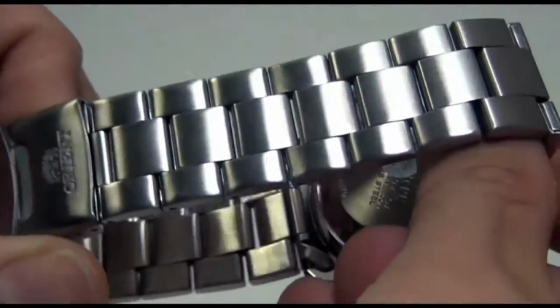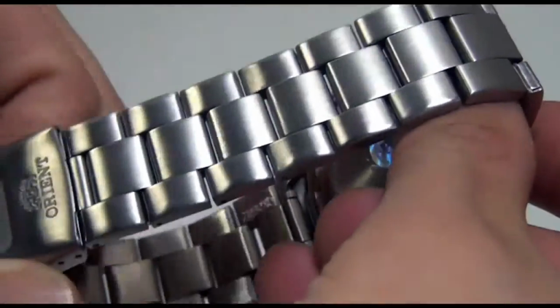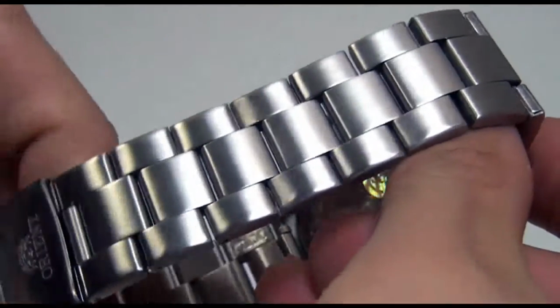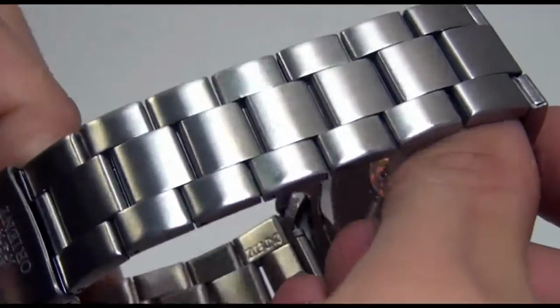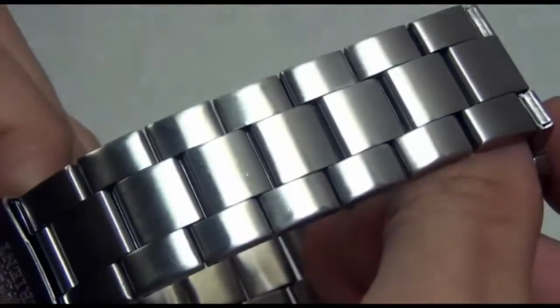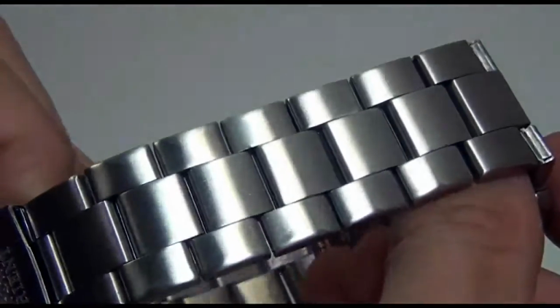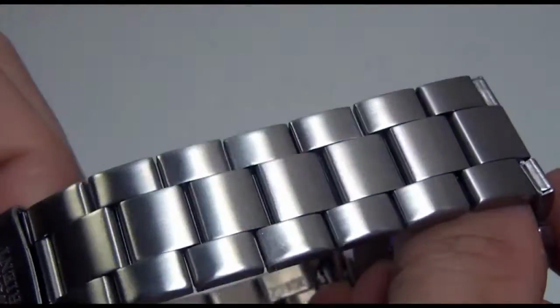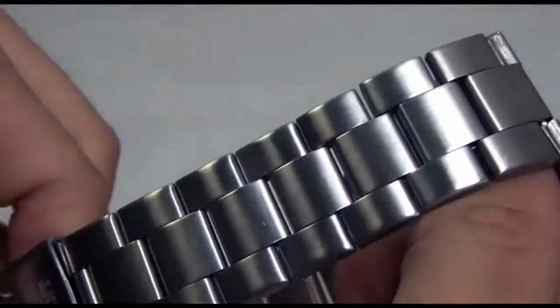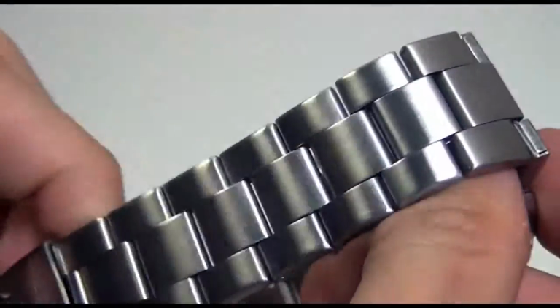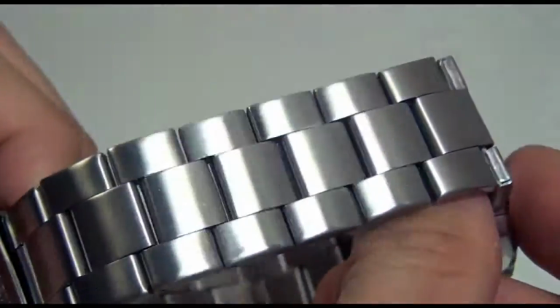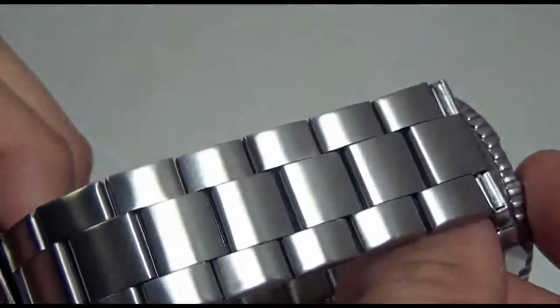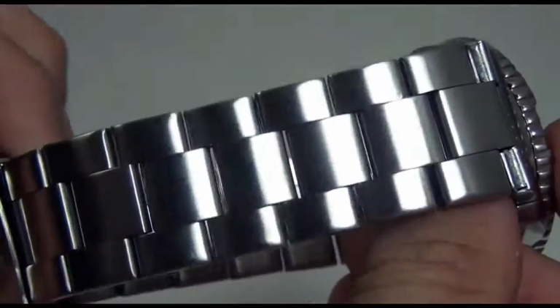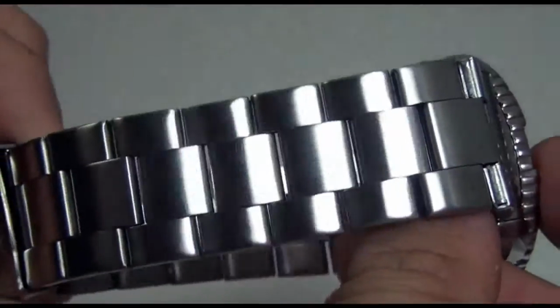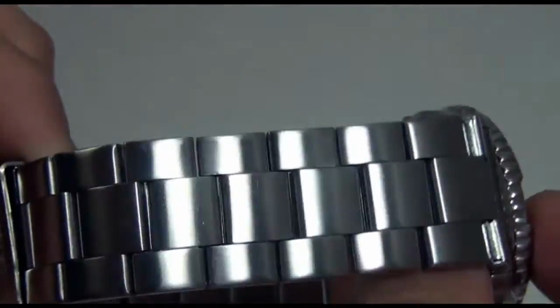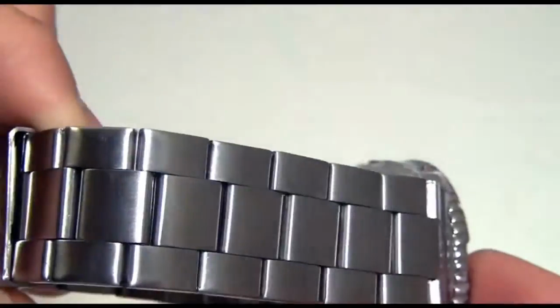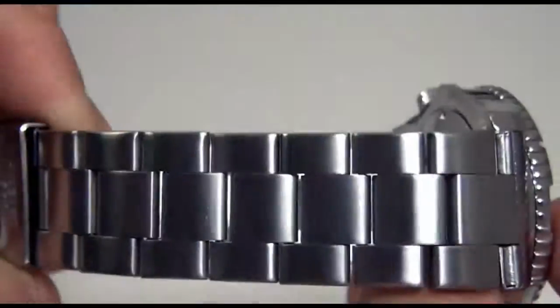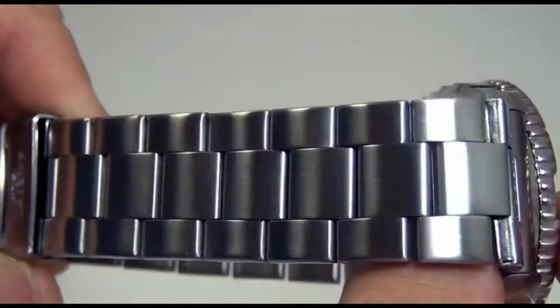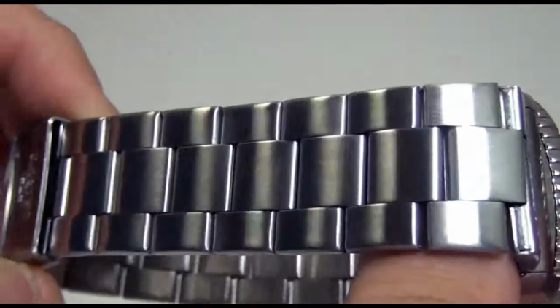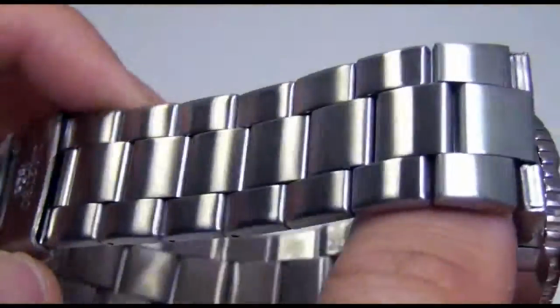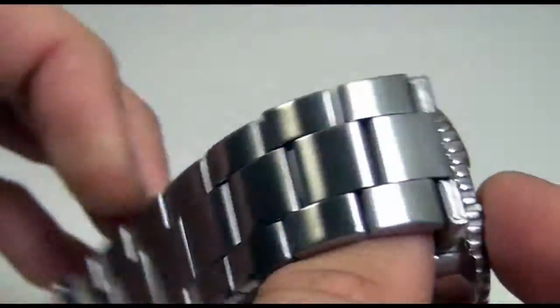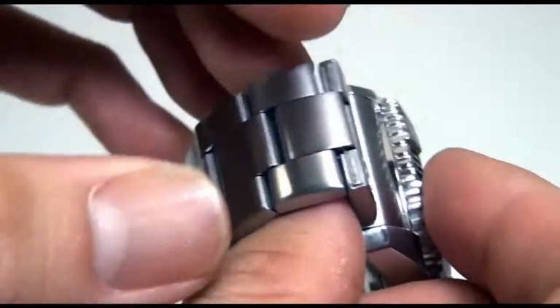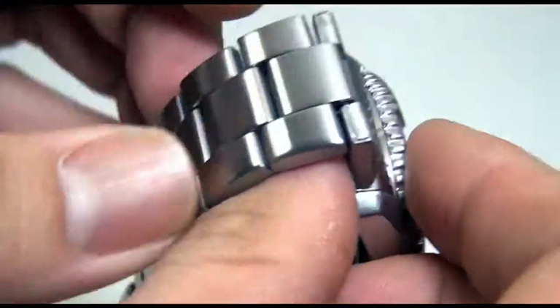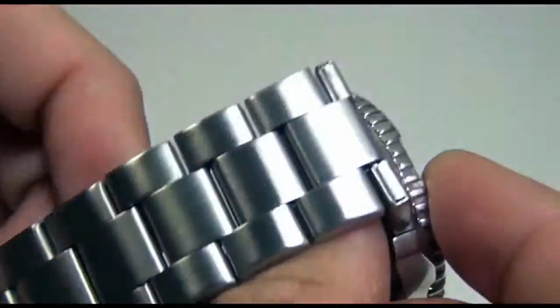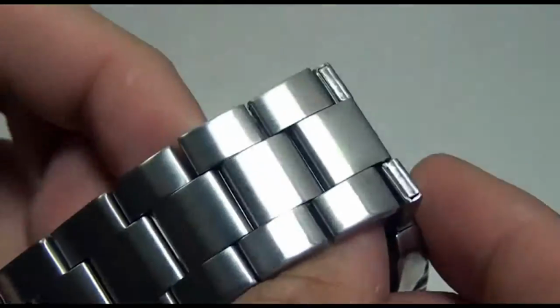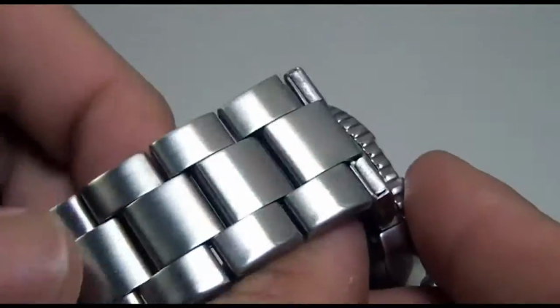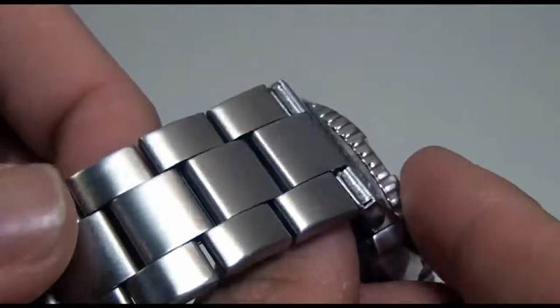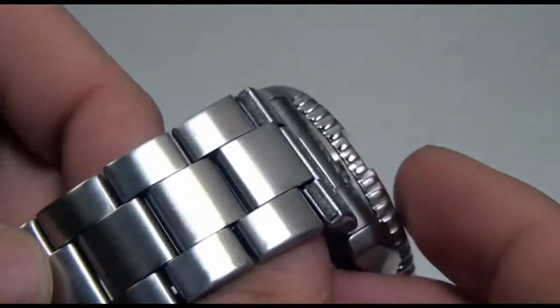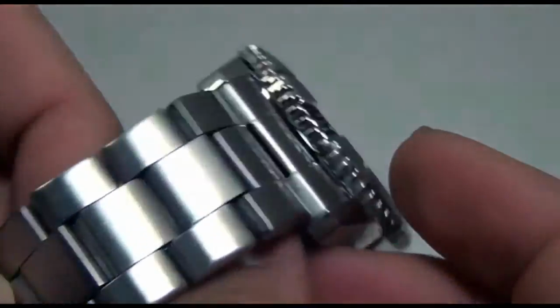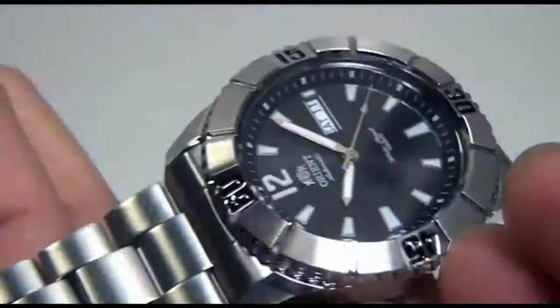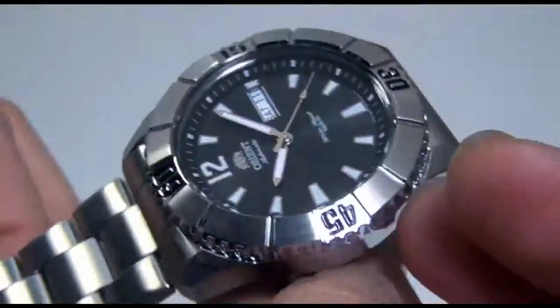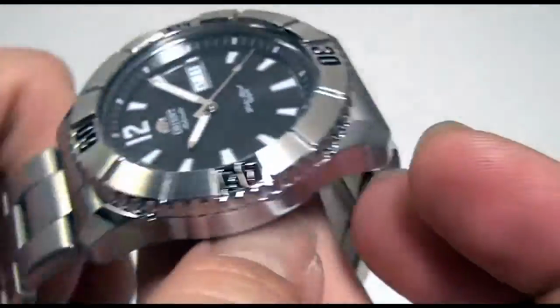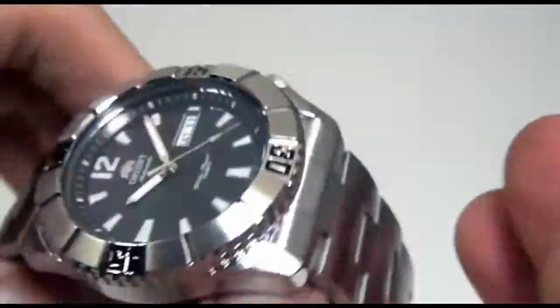You'll also notice that the band — they decided to use an untapered band, which uses just matte links.